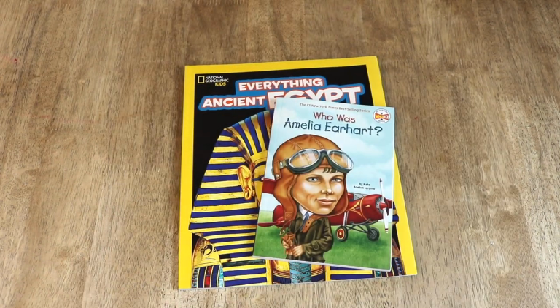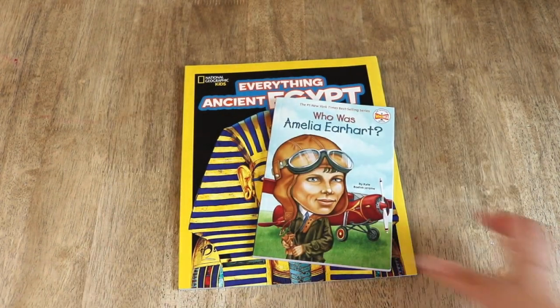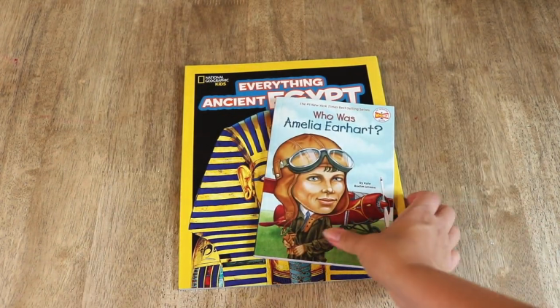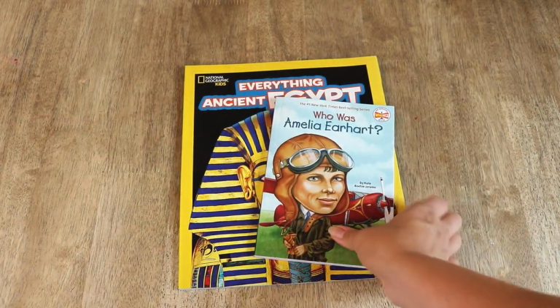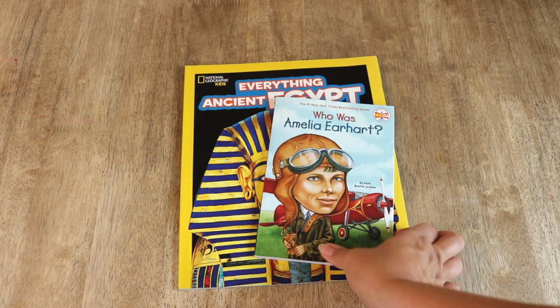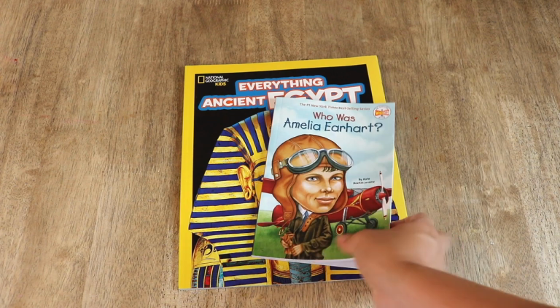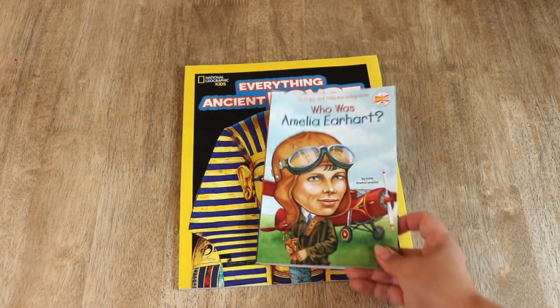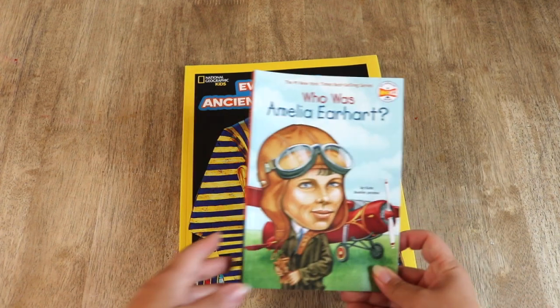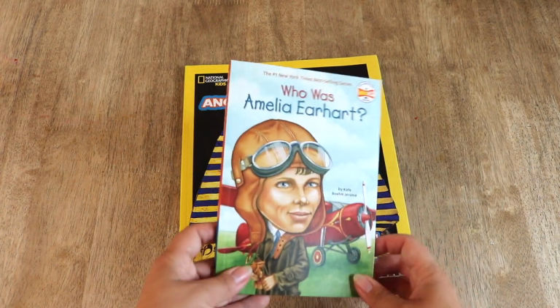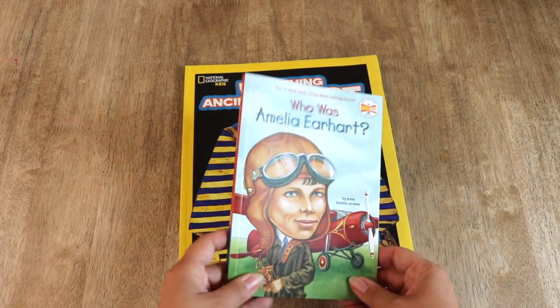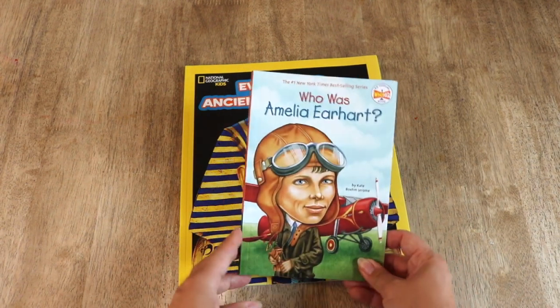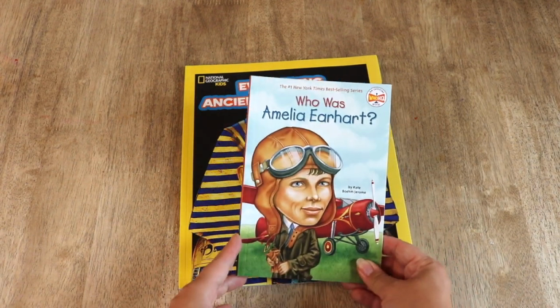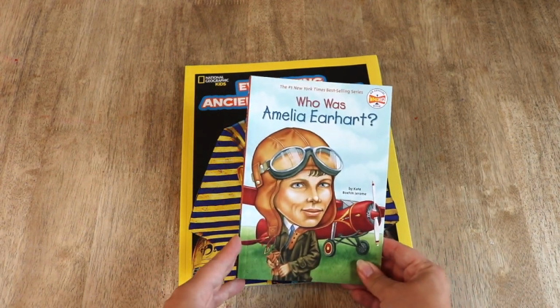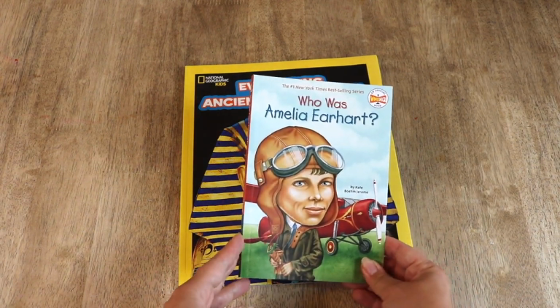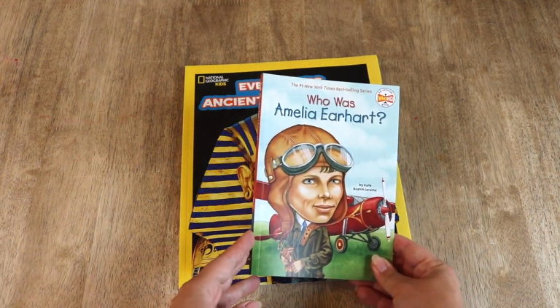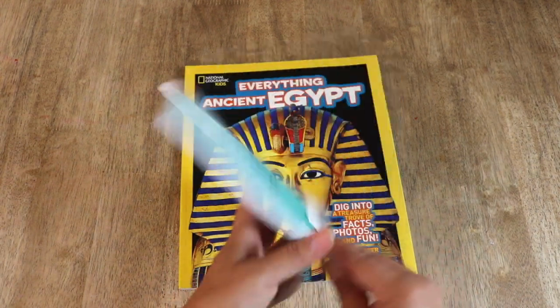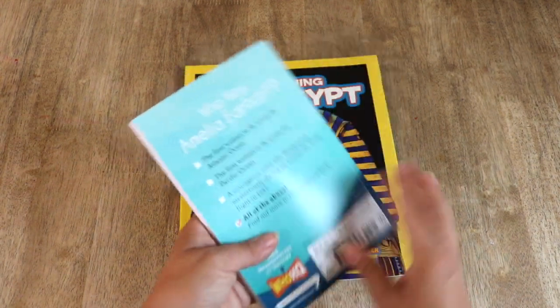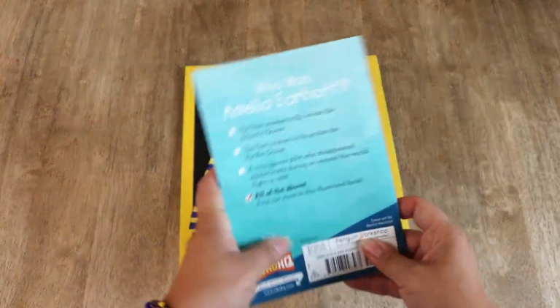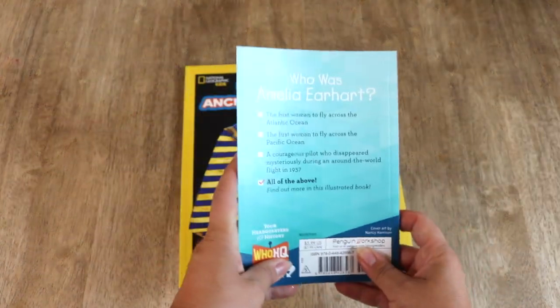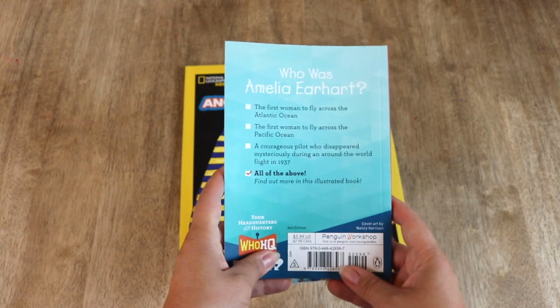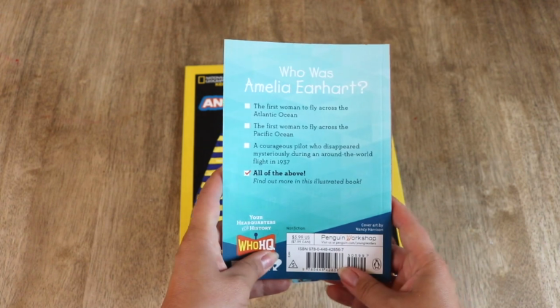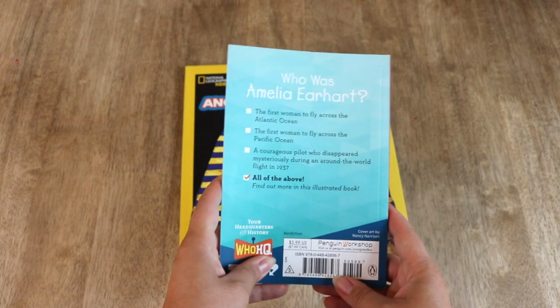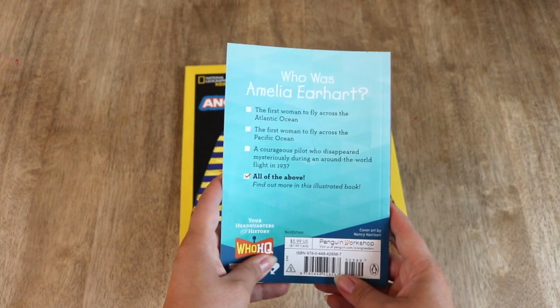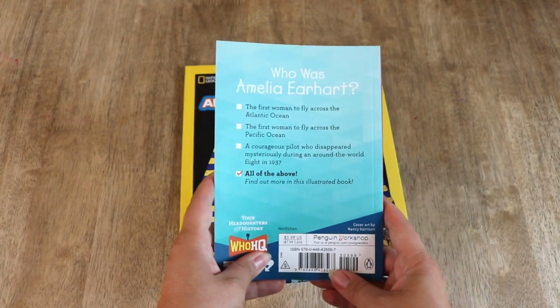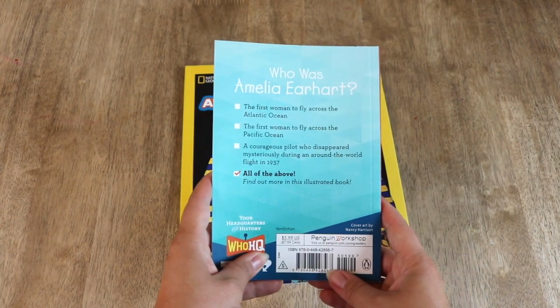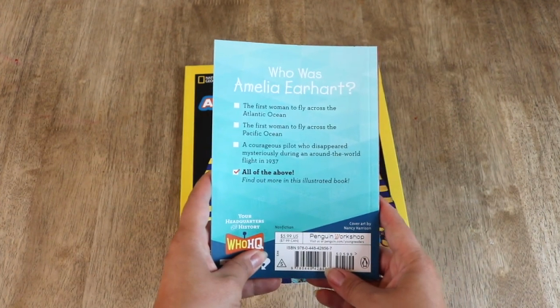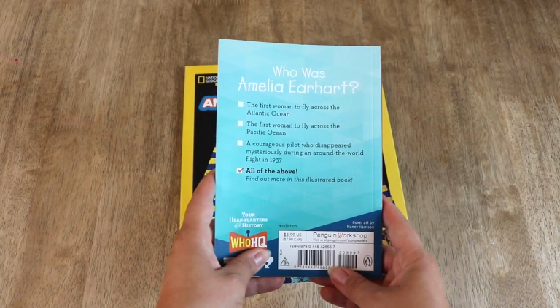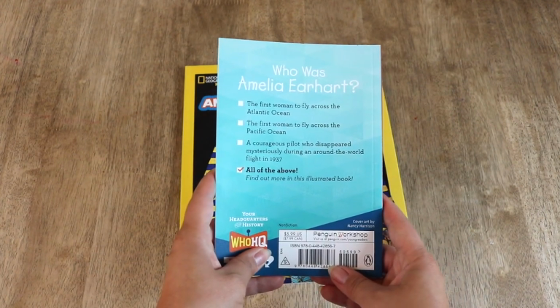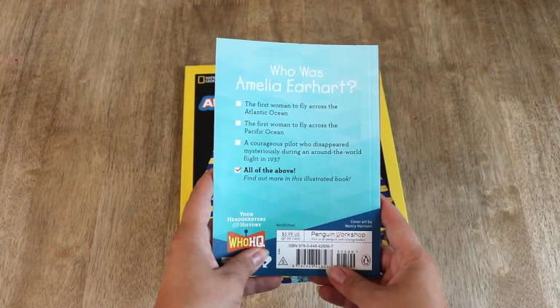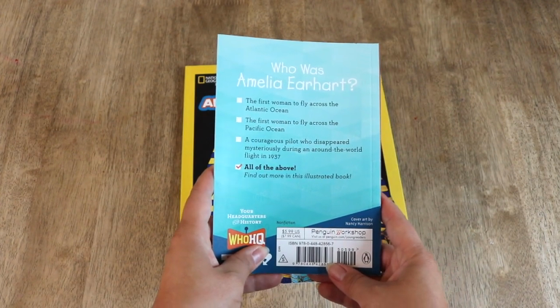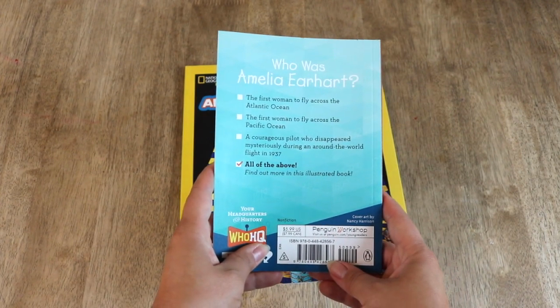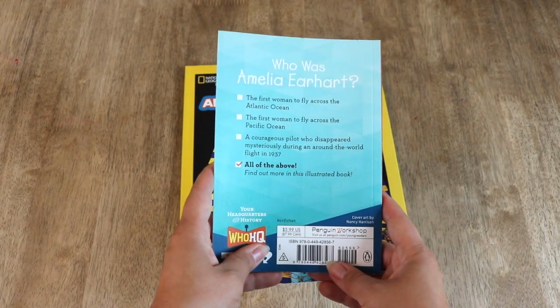For example, my Bella has shown interest in Amelia Earhart — of course, because she's an adventurer herself. So I picked up a book in the Who Was series to read aloud to her.